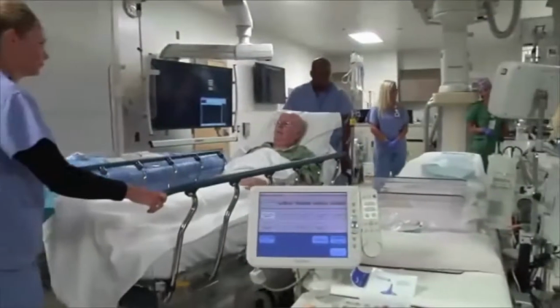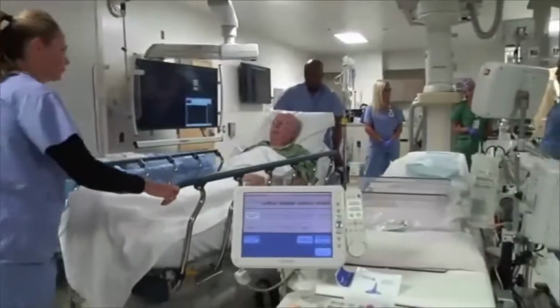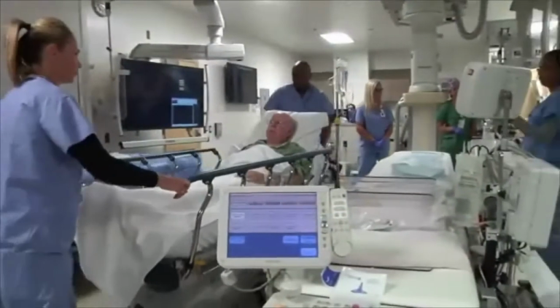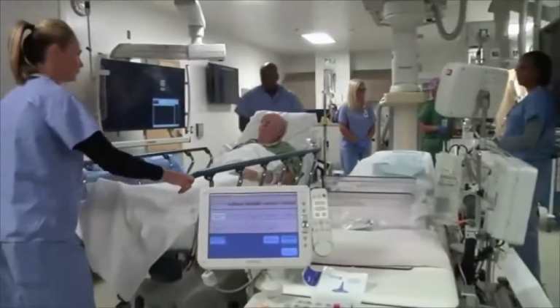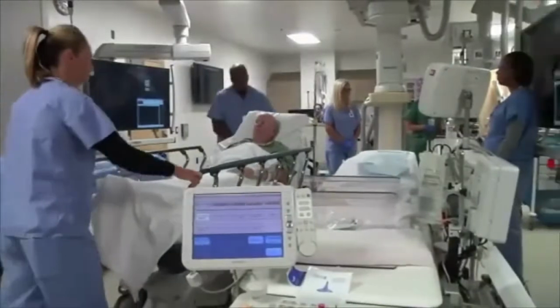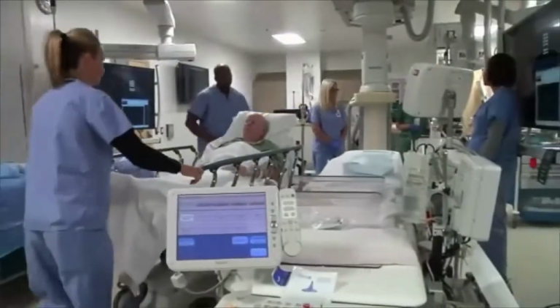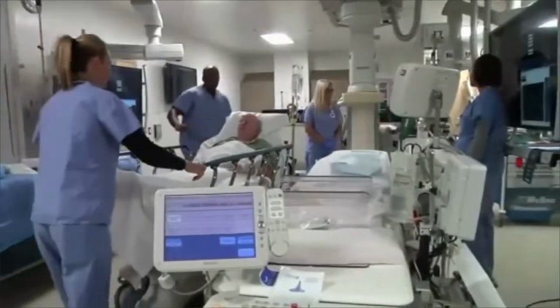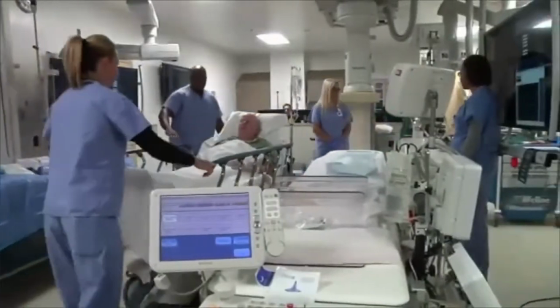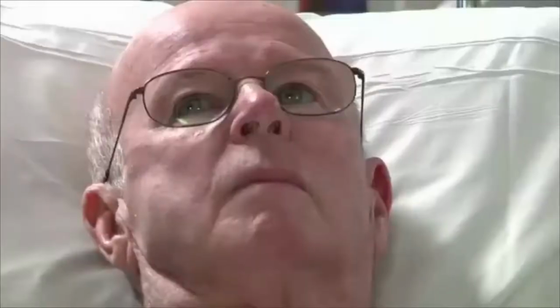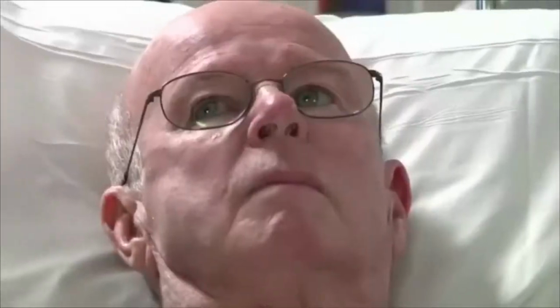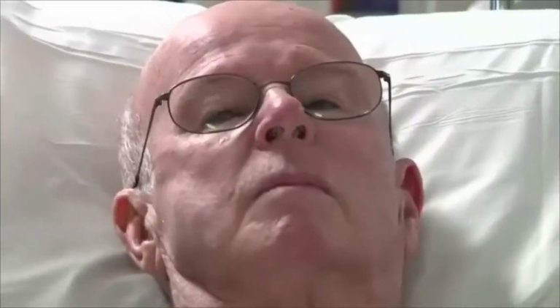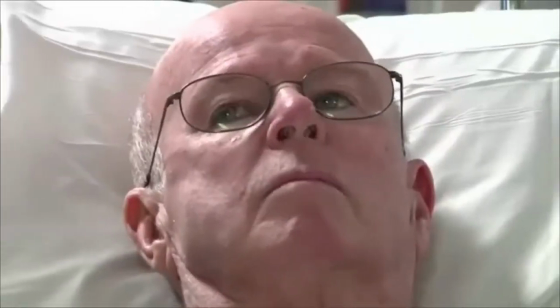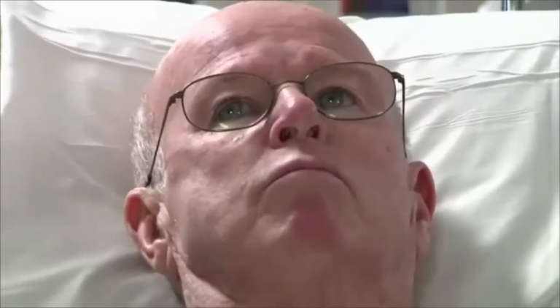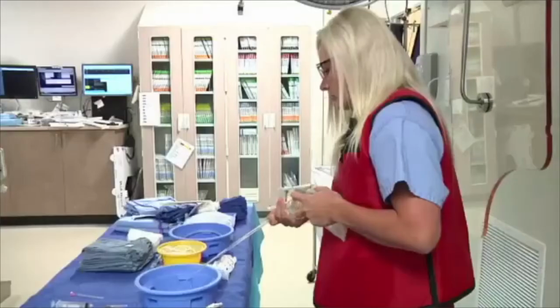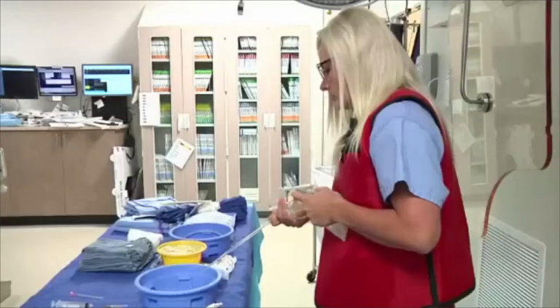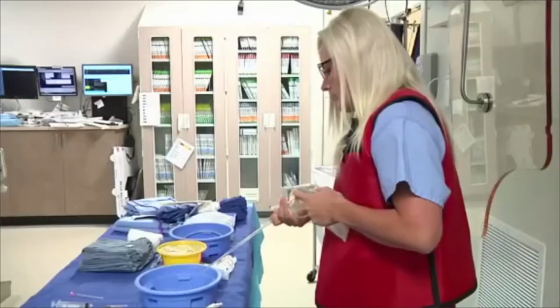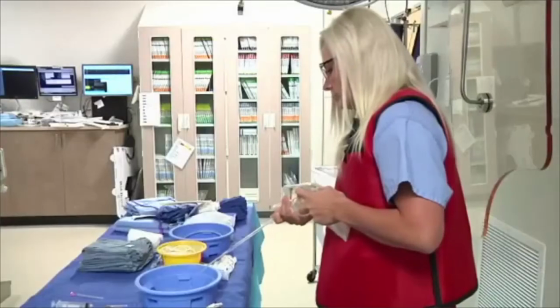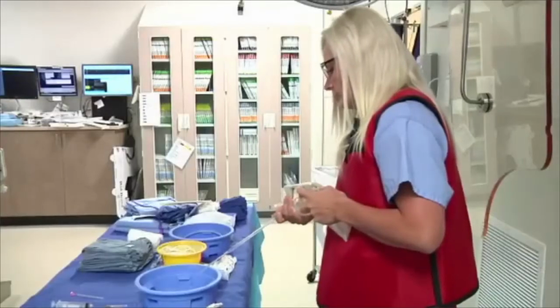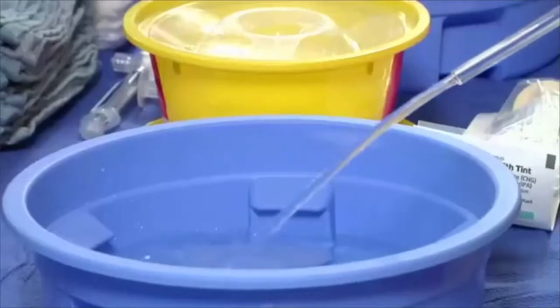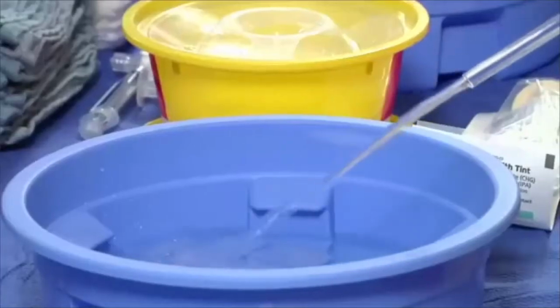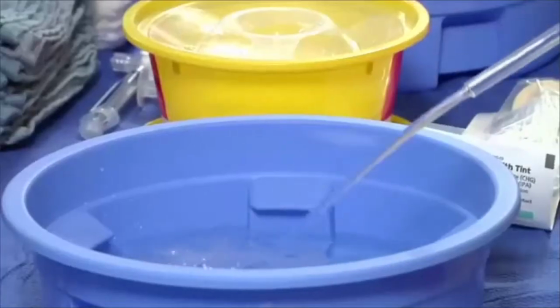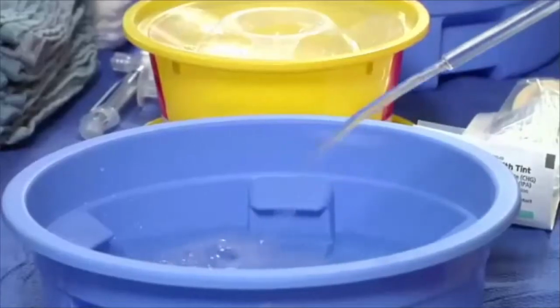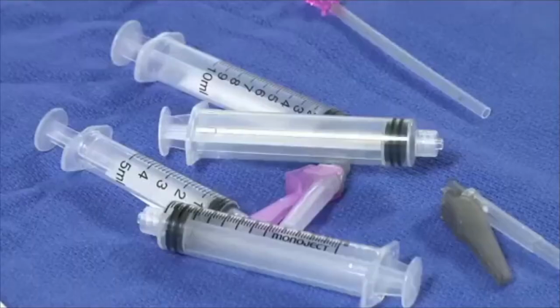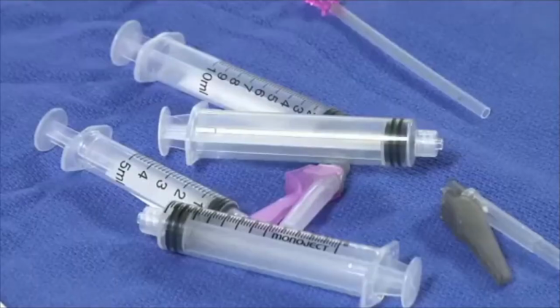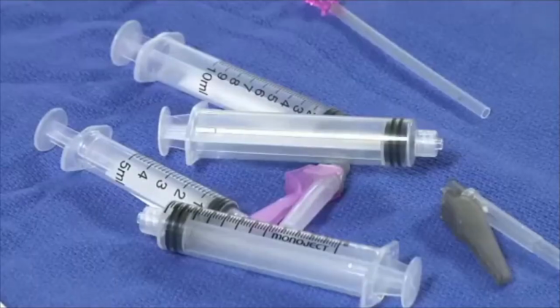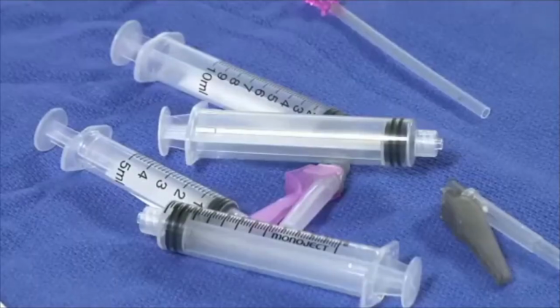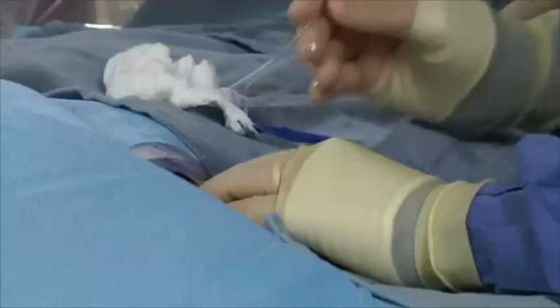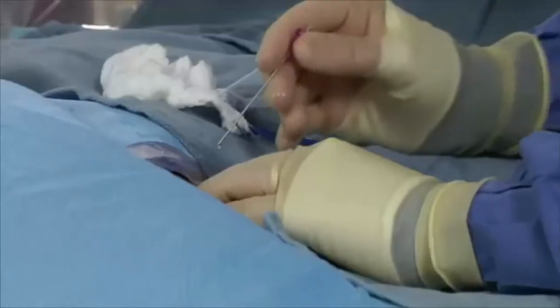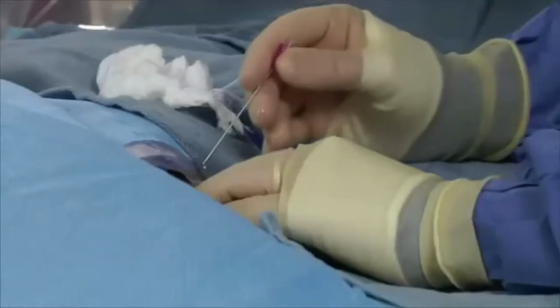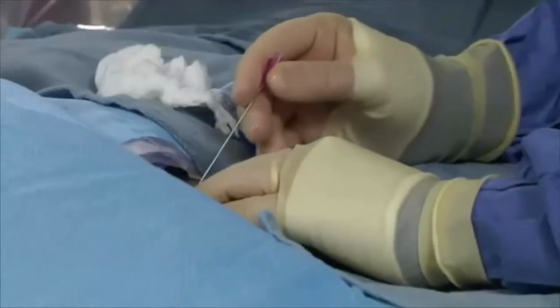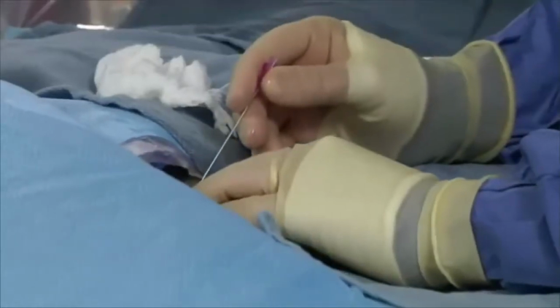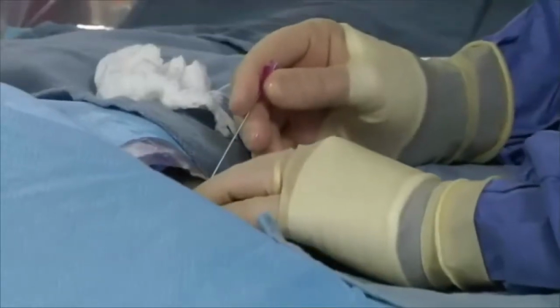It takes a team to accomplish the everyday miracles of modern care for heart patients. Cardiovascular technologists and technicians are essential members of that team.